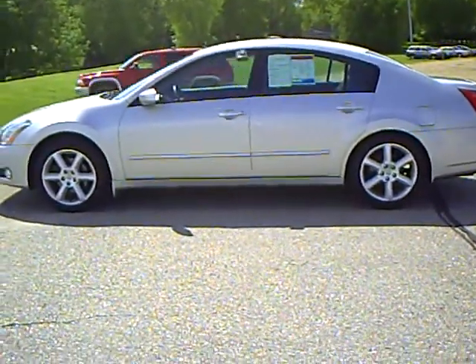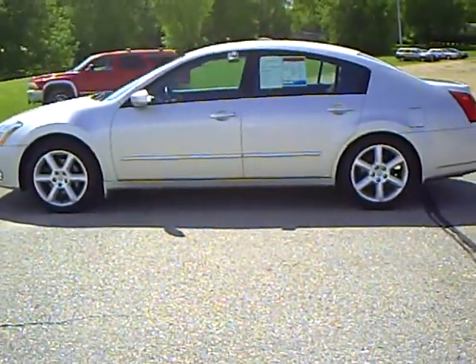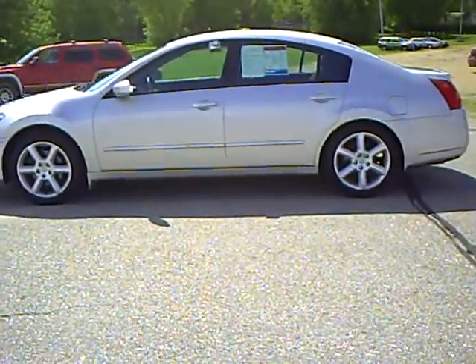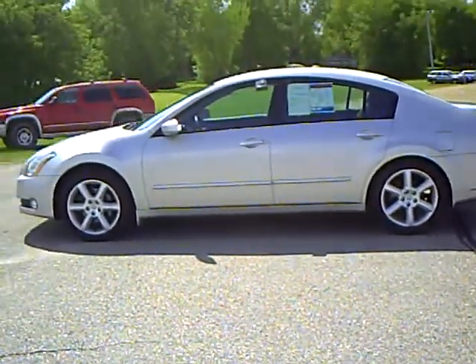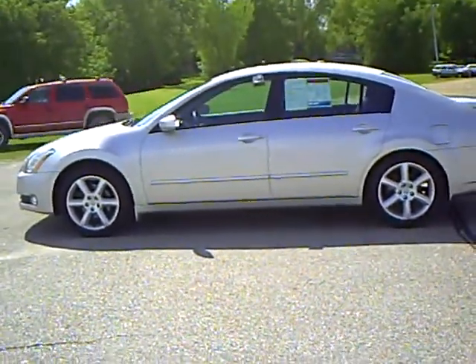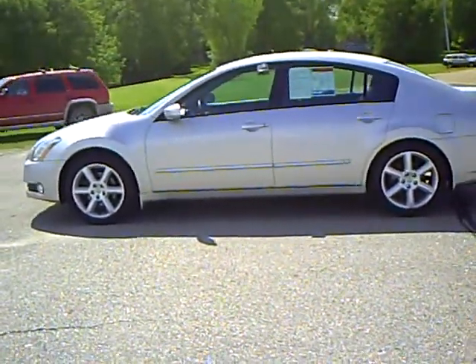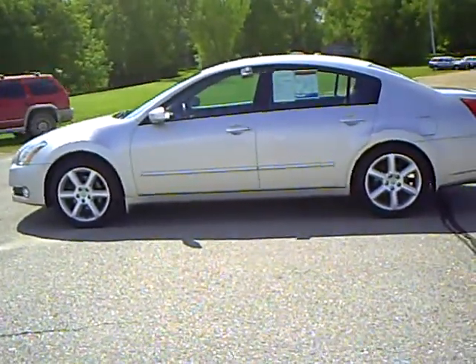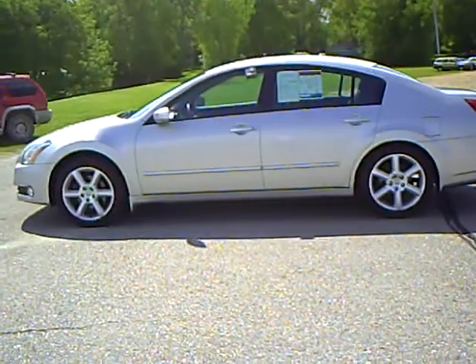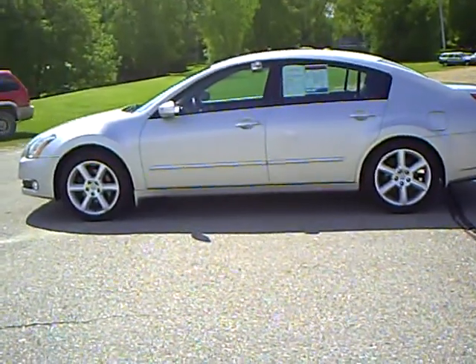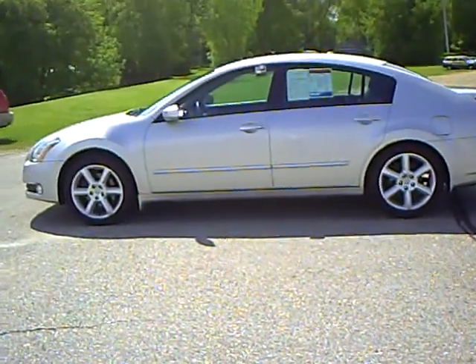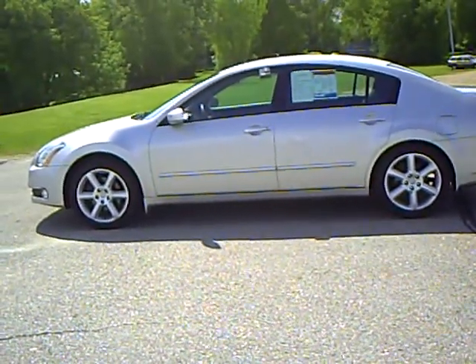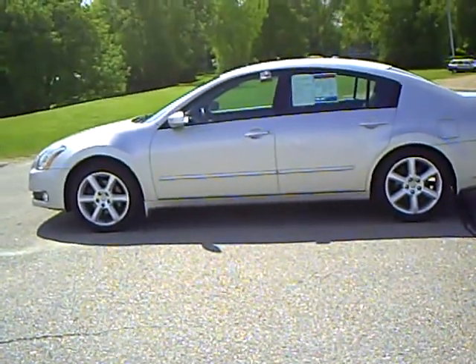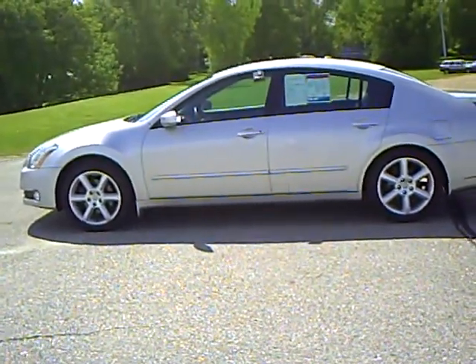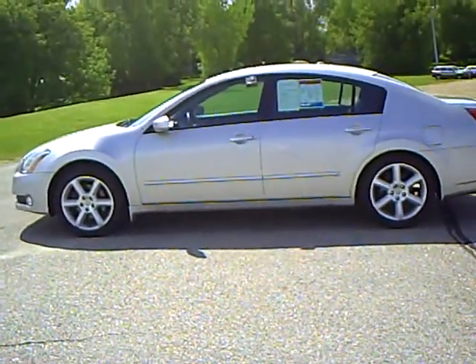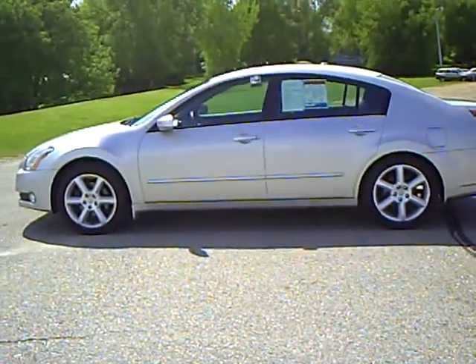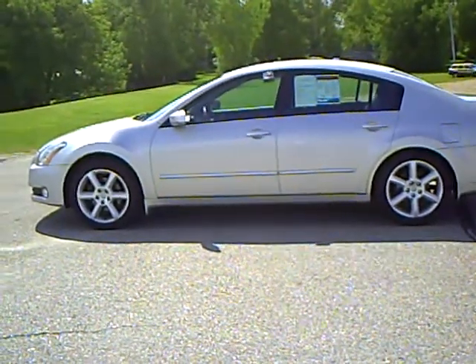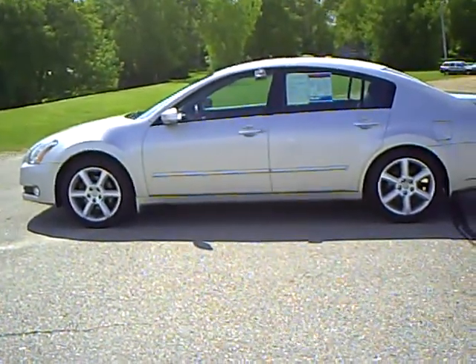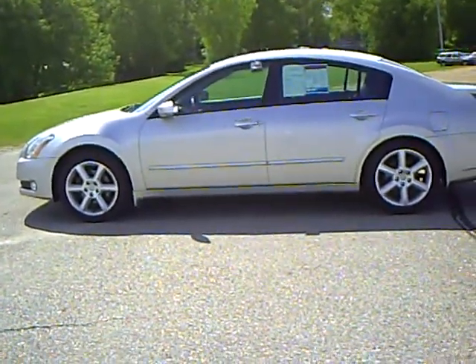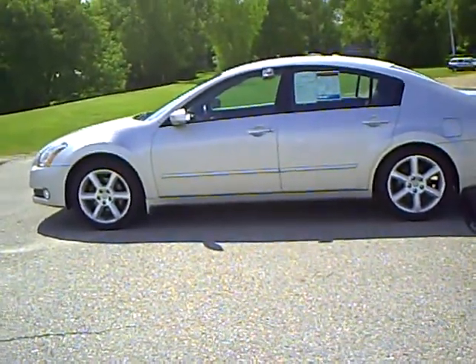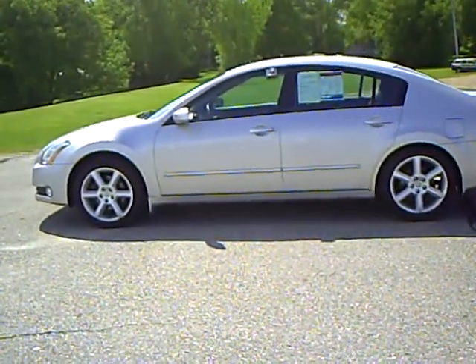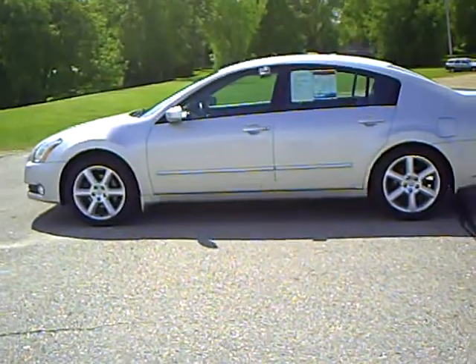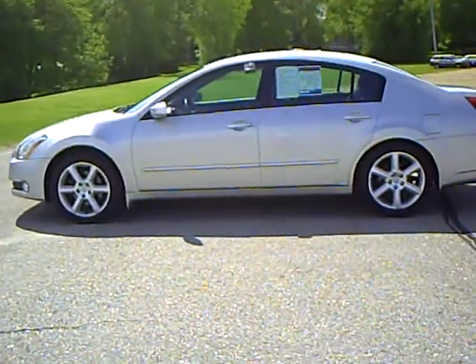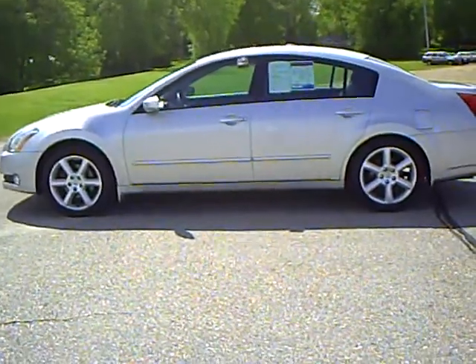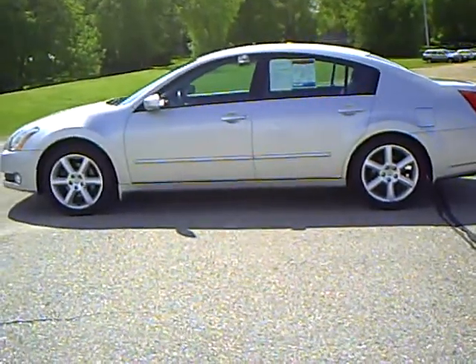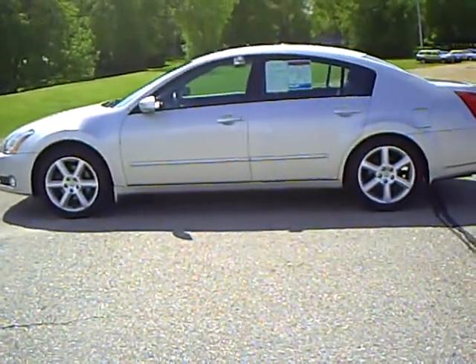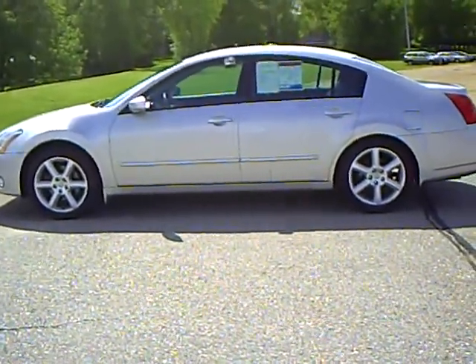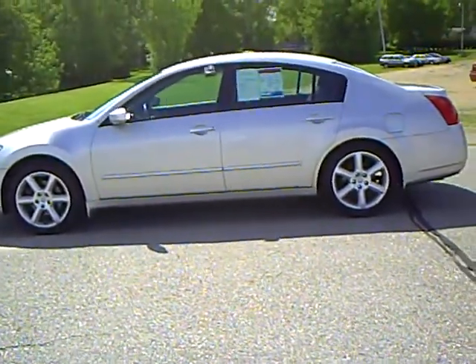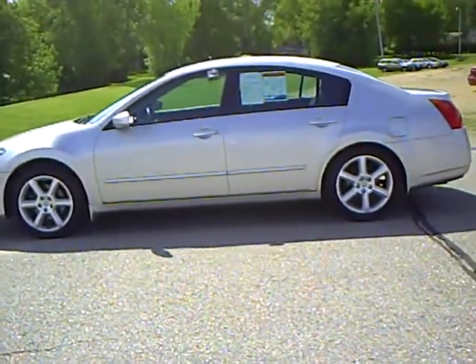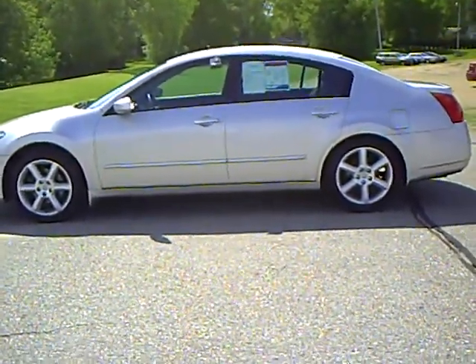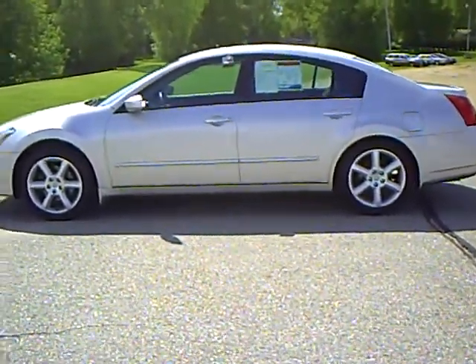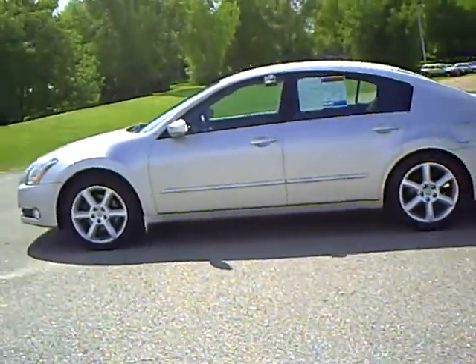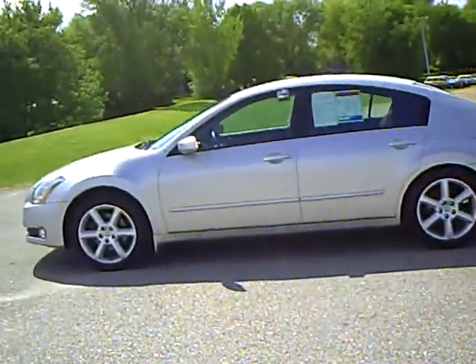Hi, this is Bridget Newman with Mills Auto Center in Wilmer, Minnesota. Today I have a 2006 Nissan Maxima, stock number 4A110010.